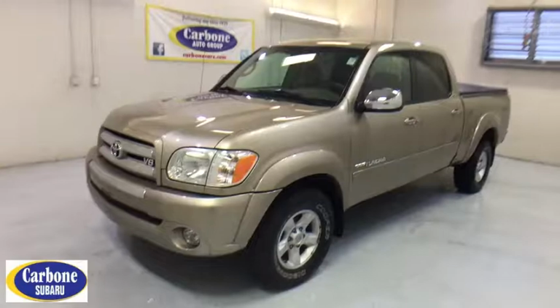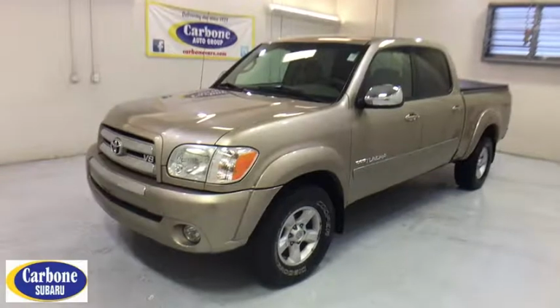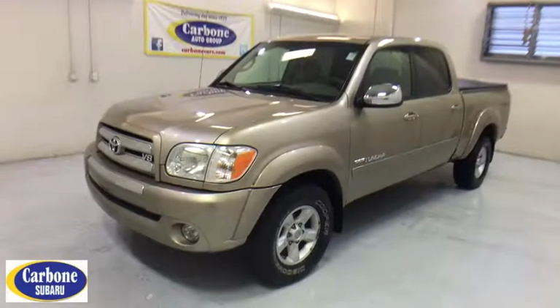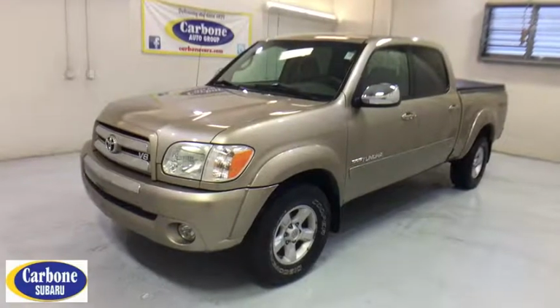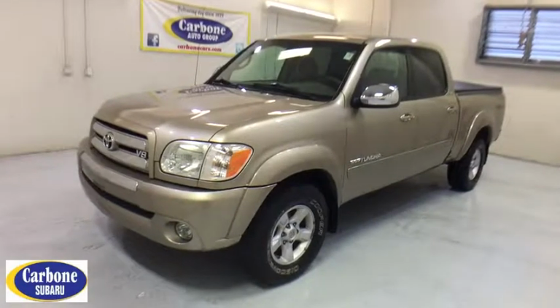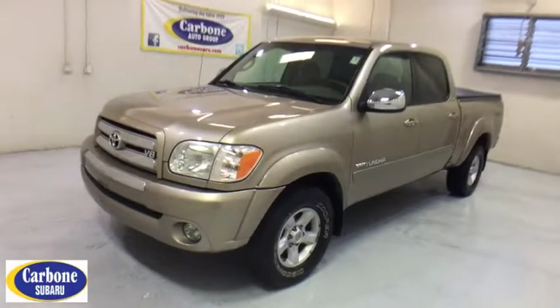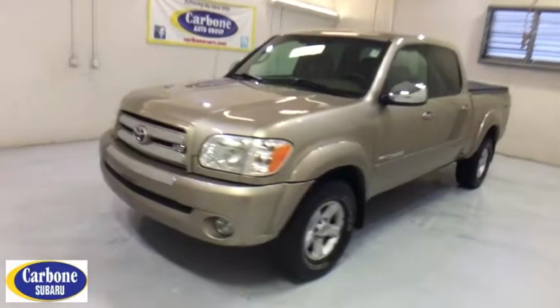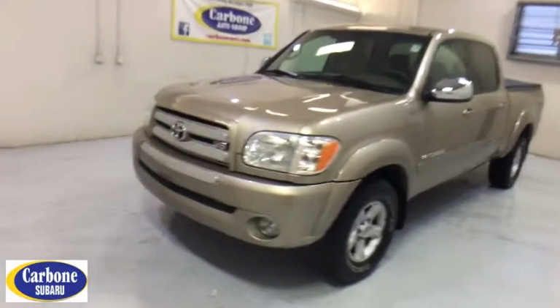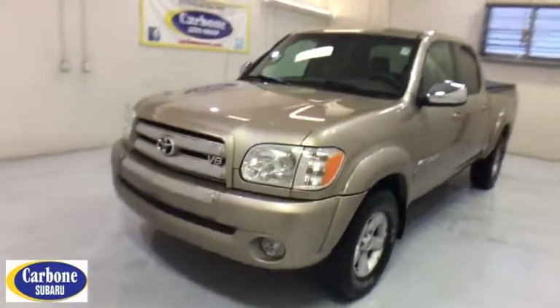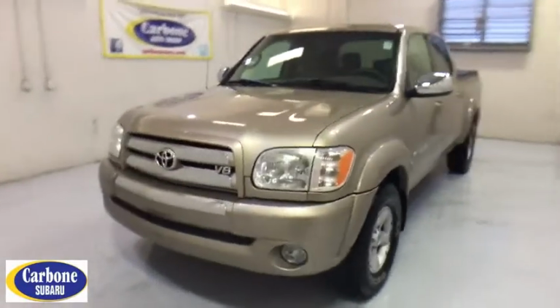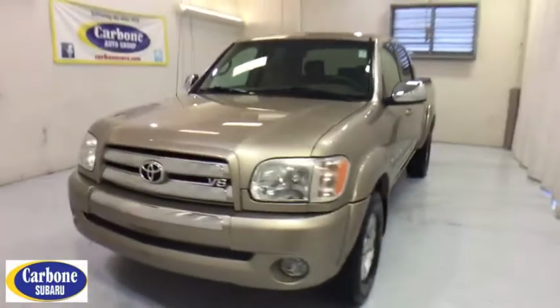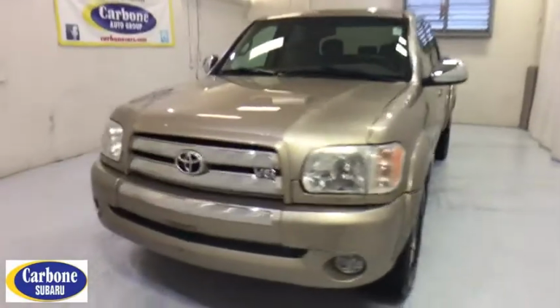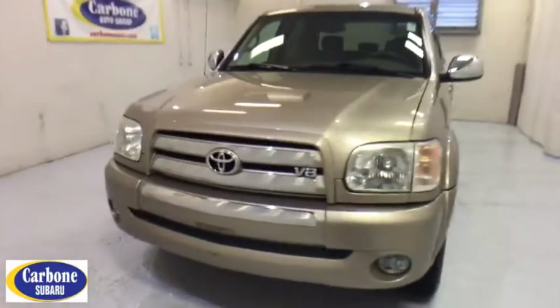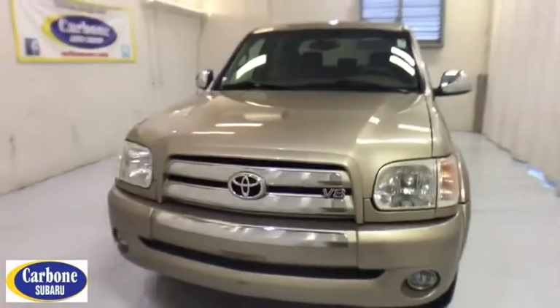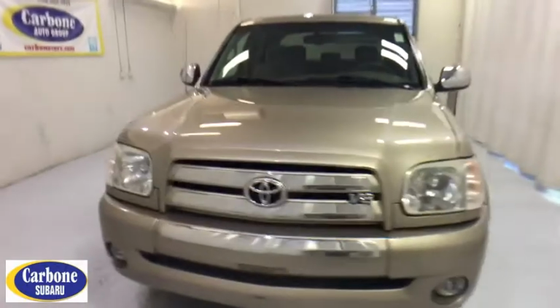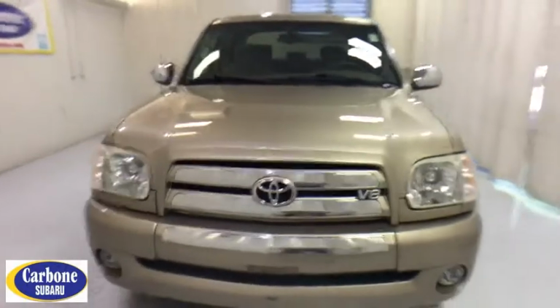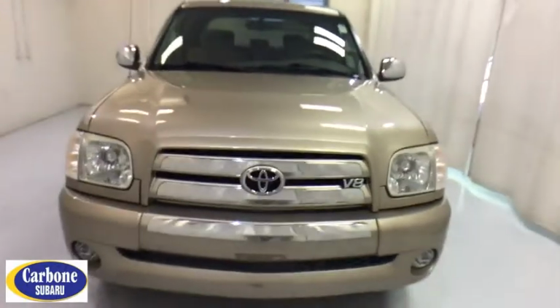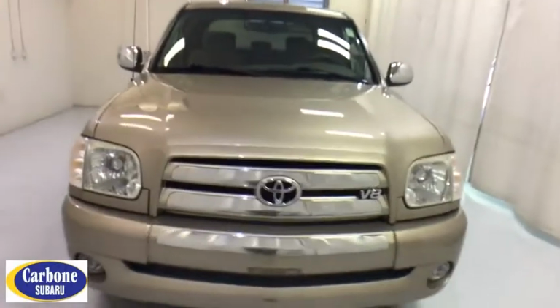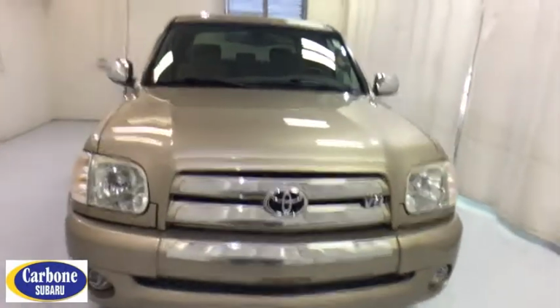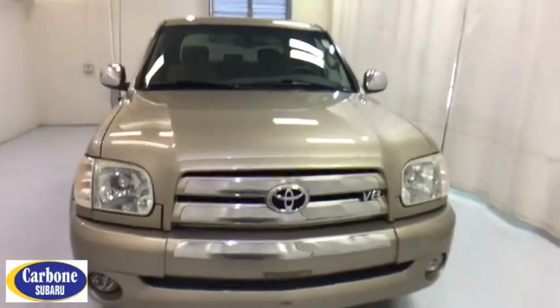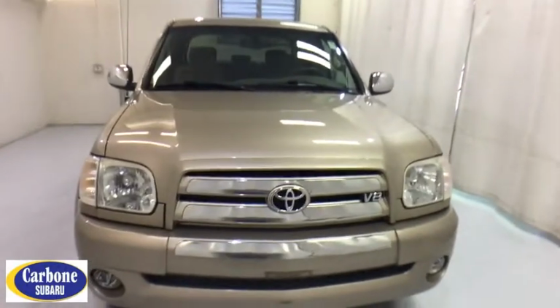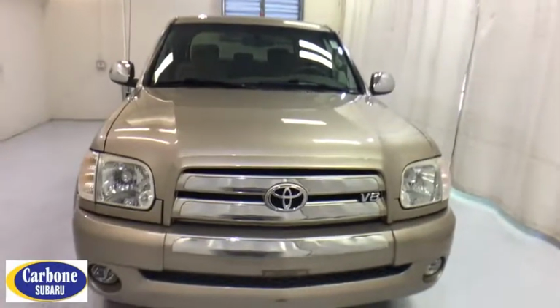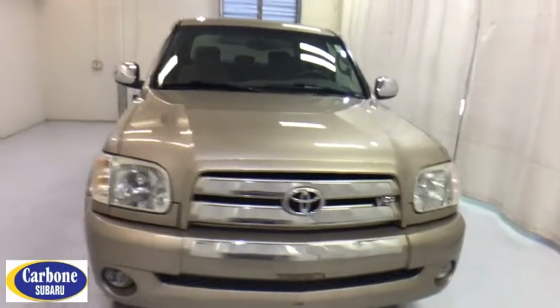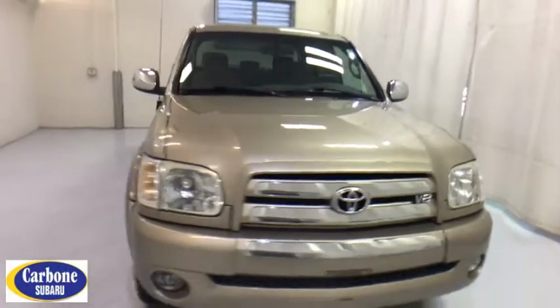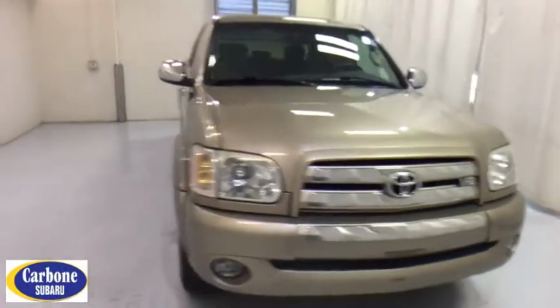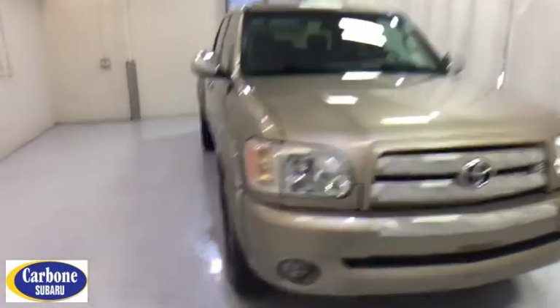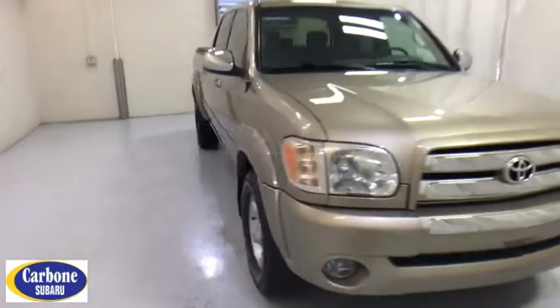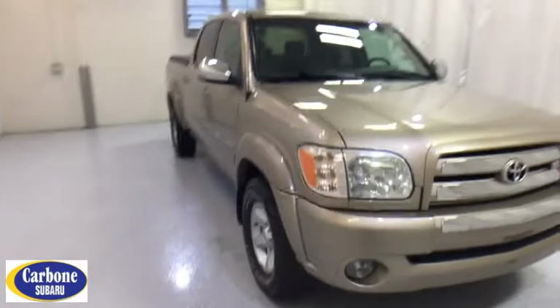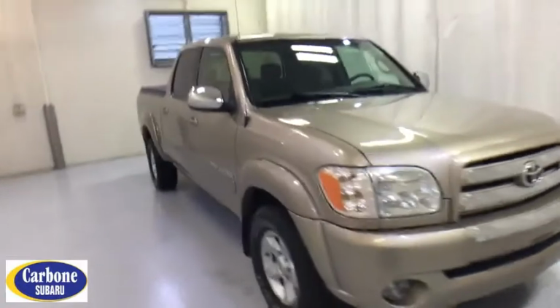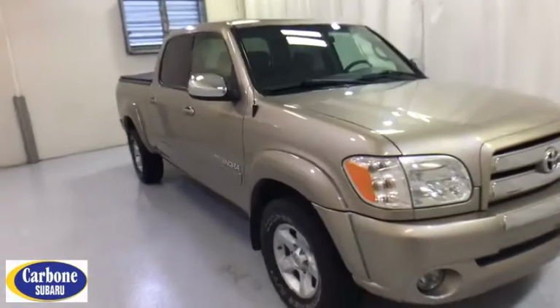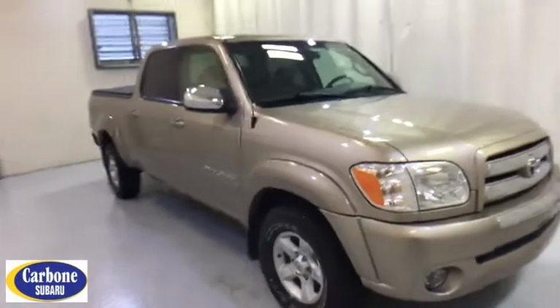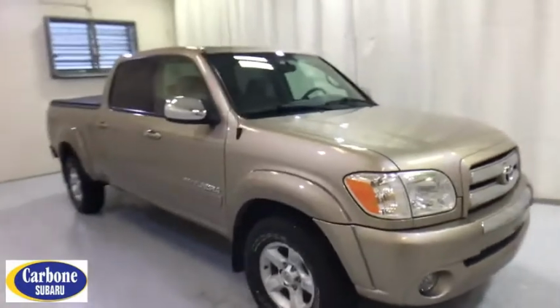The 2005 Toyota Tundra. The Tundra has a number of unique features useful for those using it as a work truck, including extra-large door handles, a deck rail system, and an integrated tow hitch.